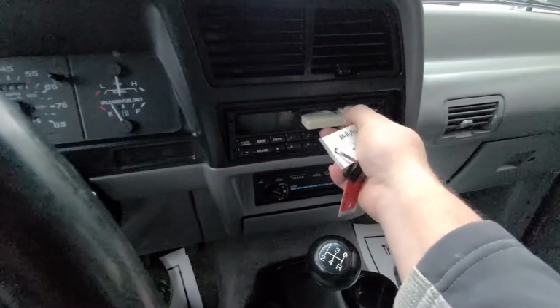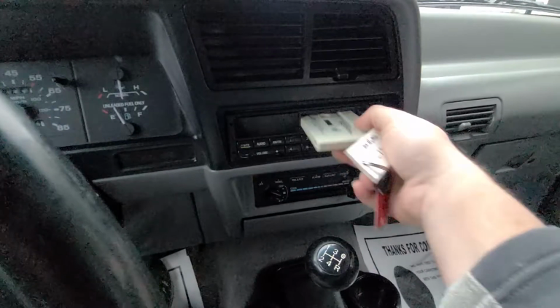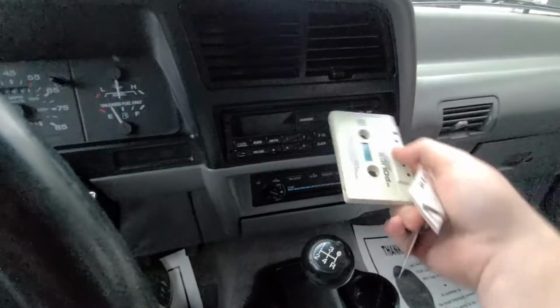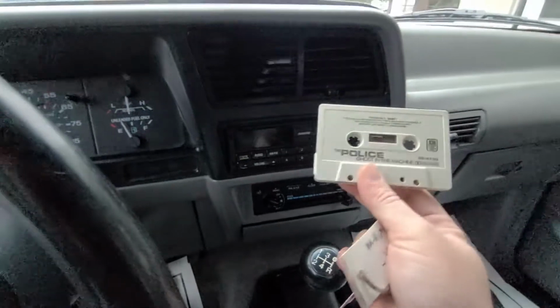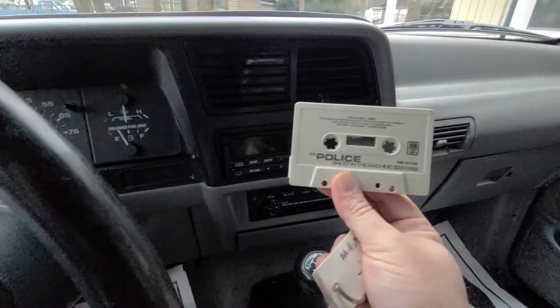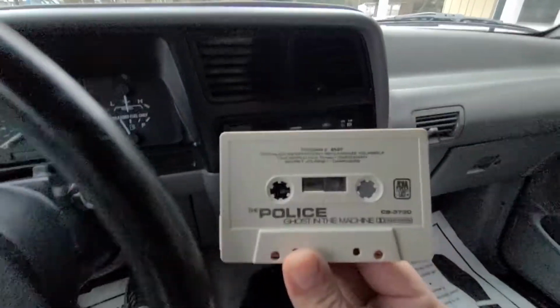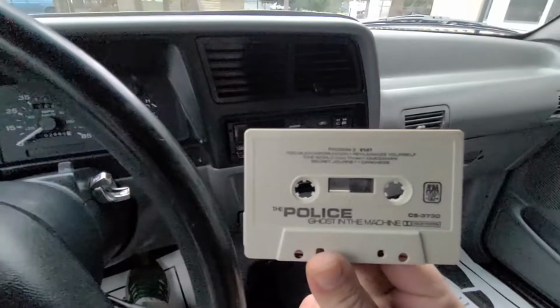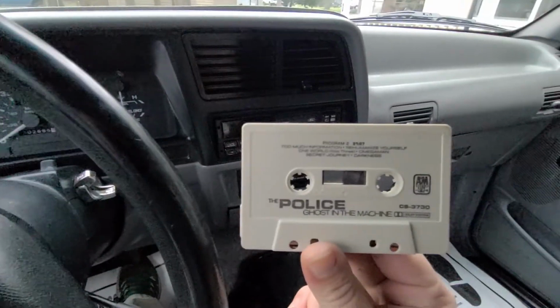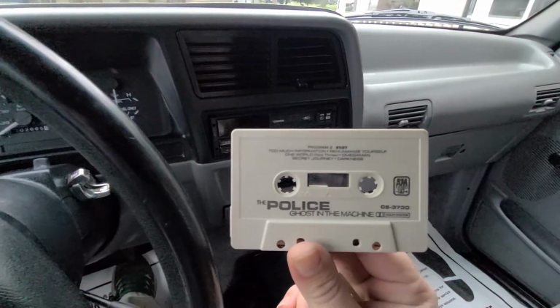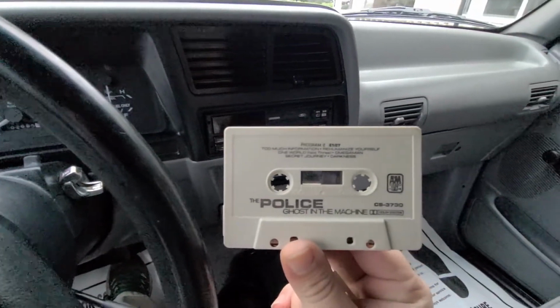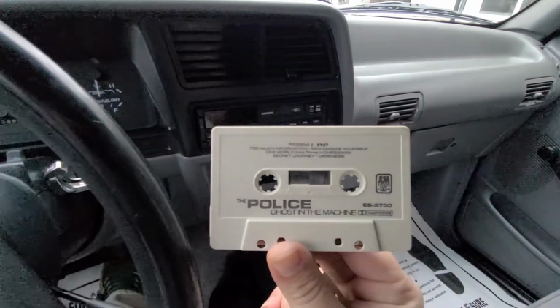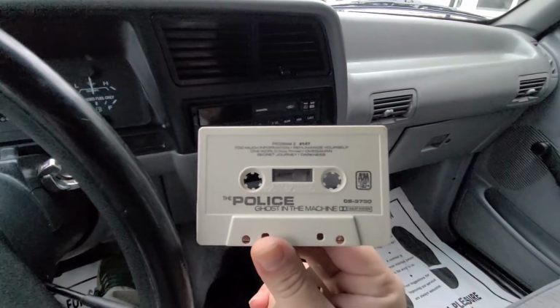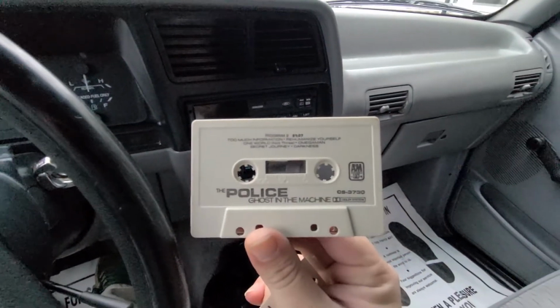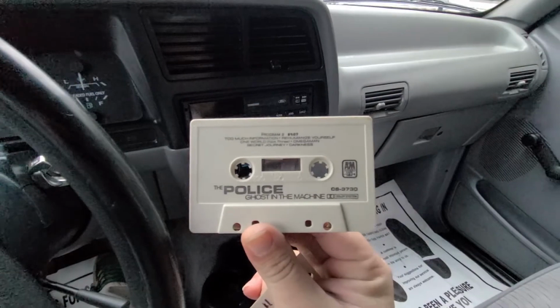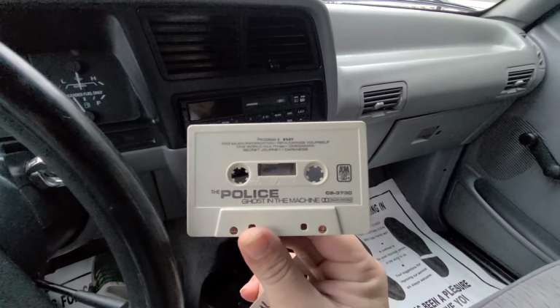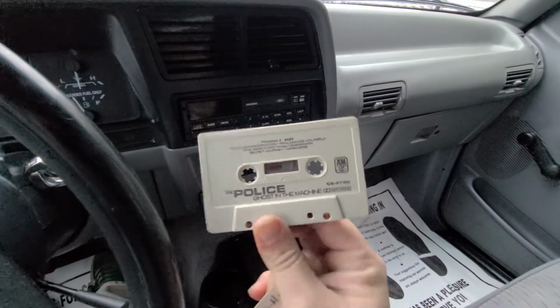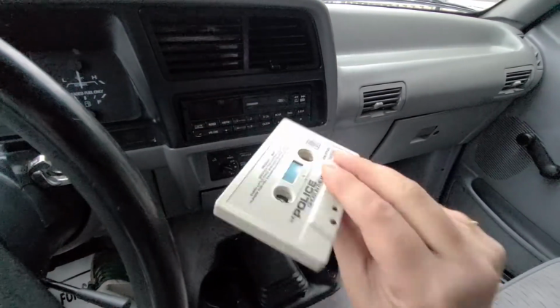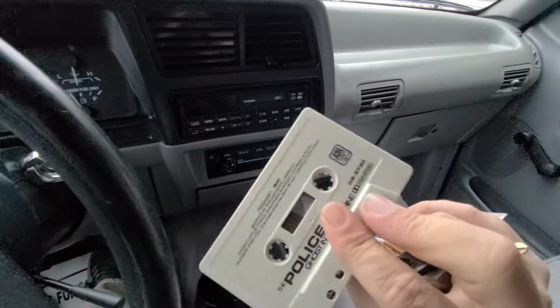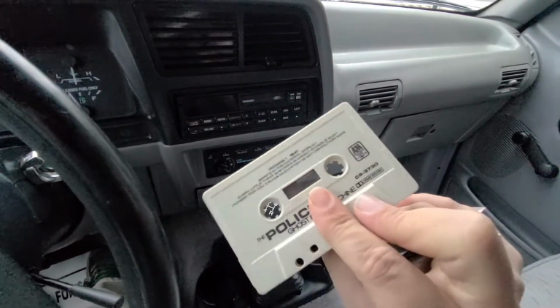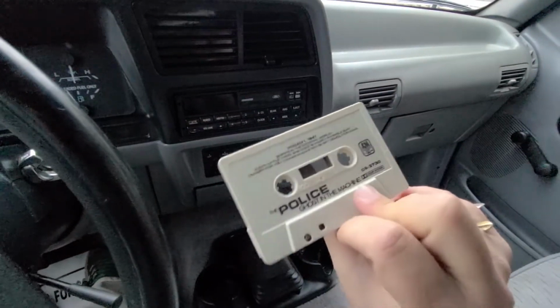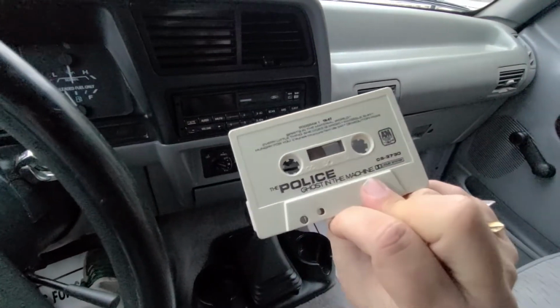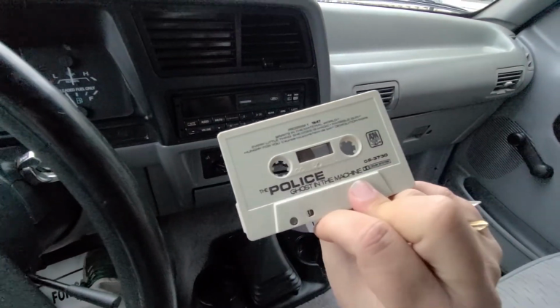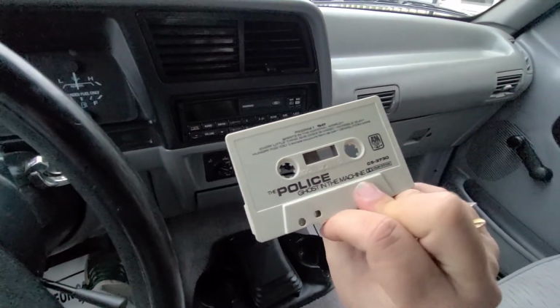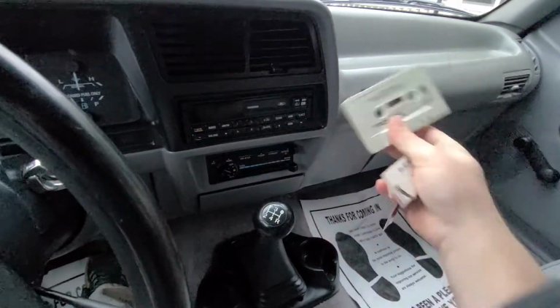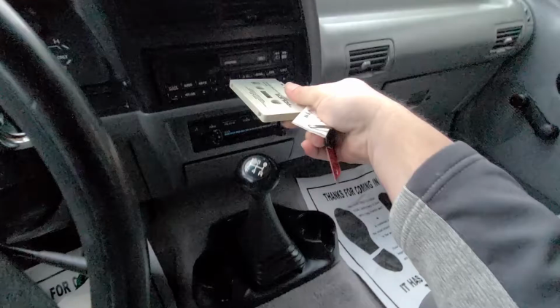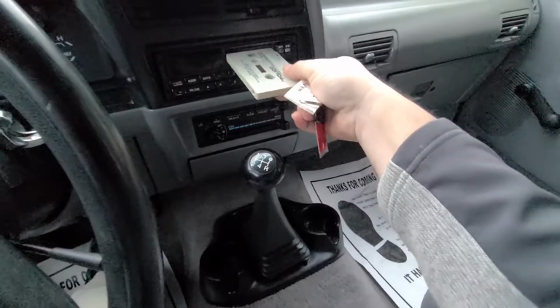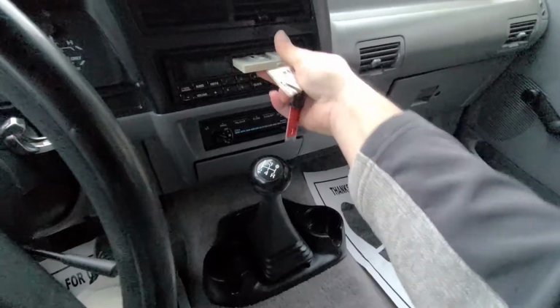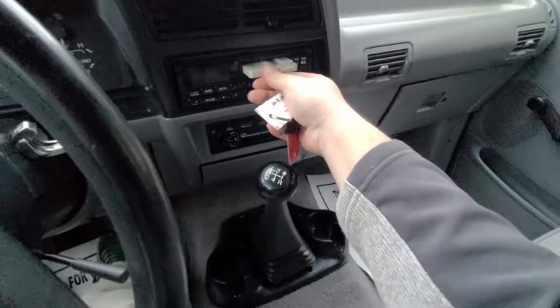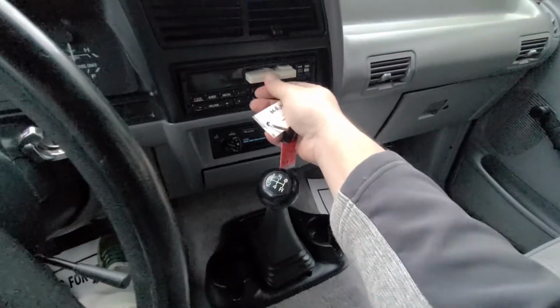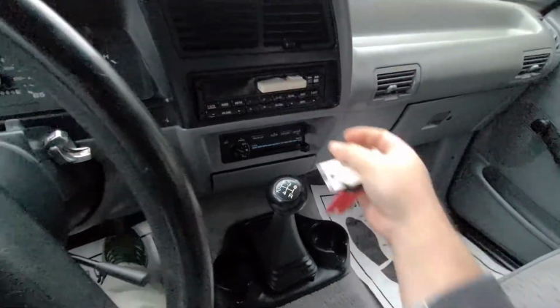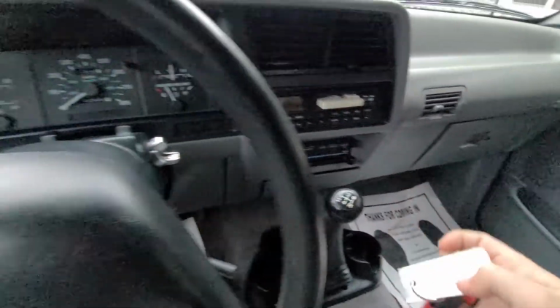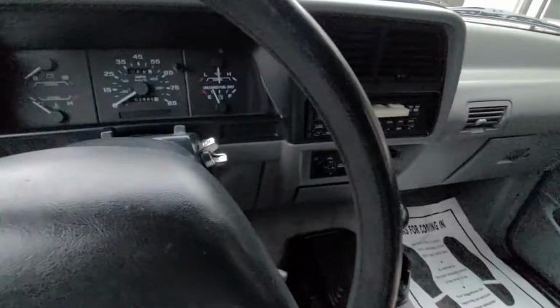What is this? We've got the Police — 'Ghost in the Machine.' Oh okay, we've got a Police cassette. If you're a Police fan, there you go. Some nostalgia right there.